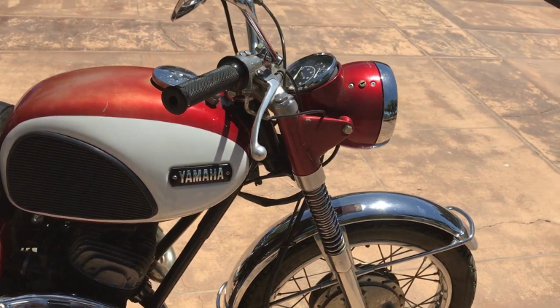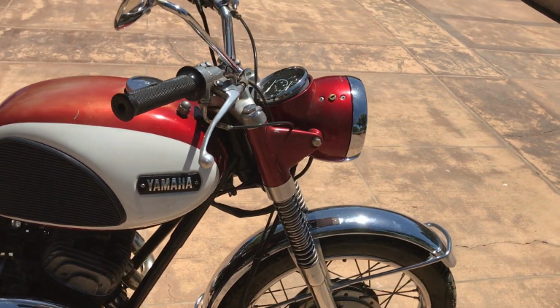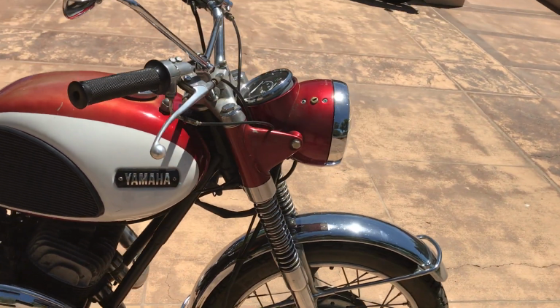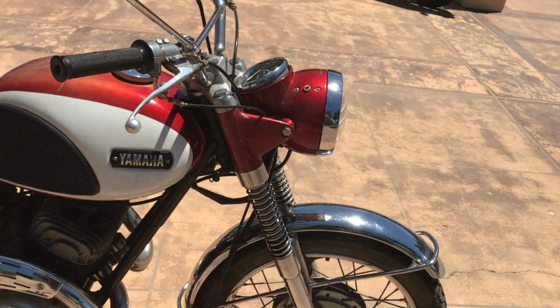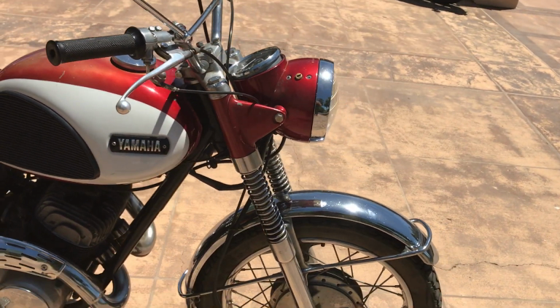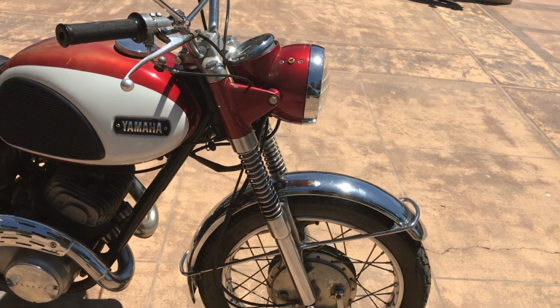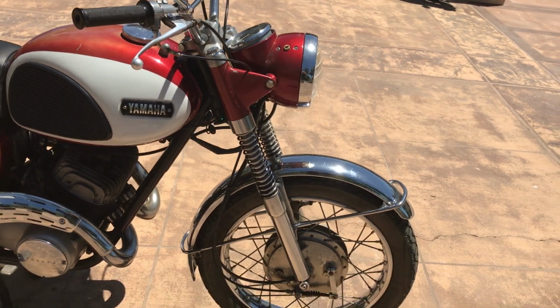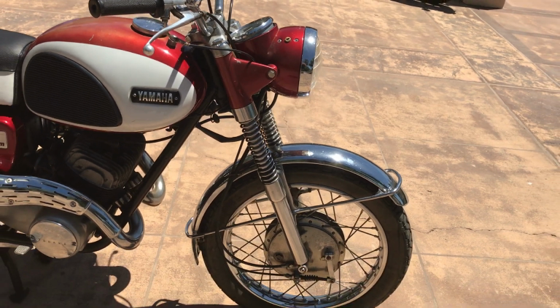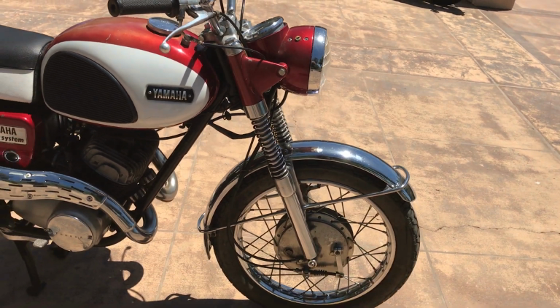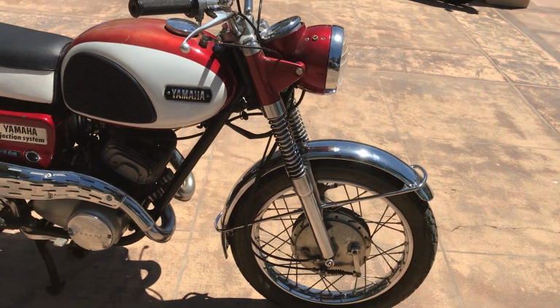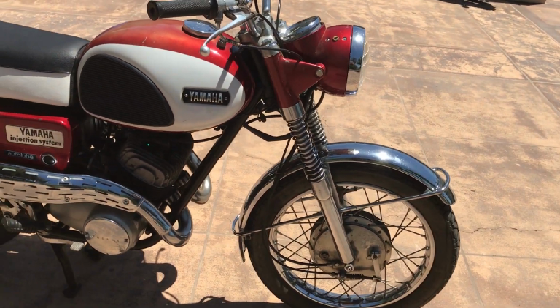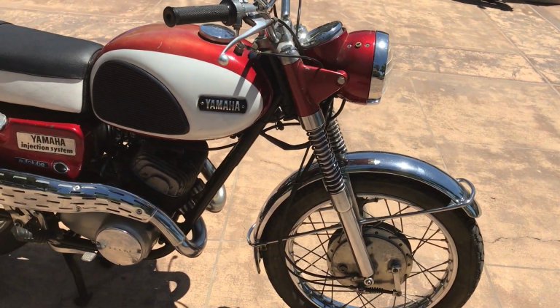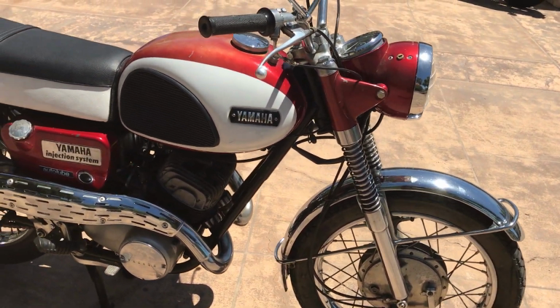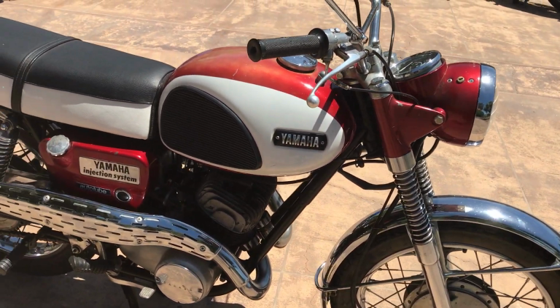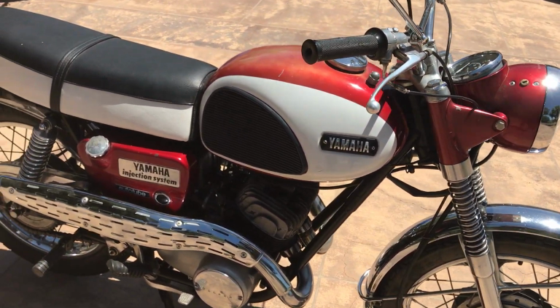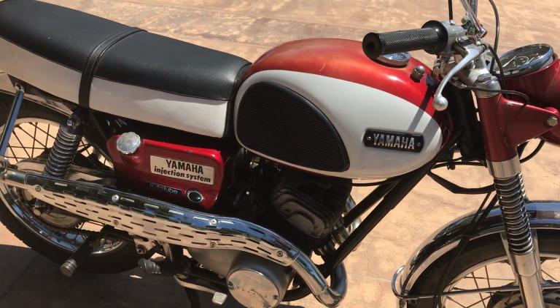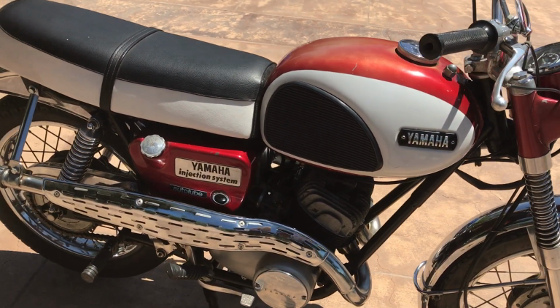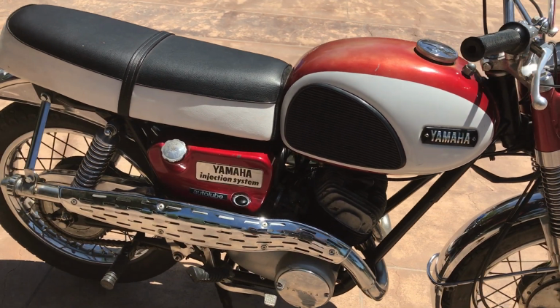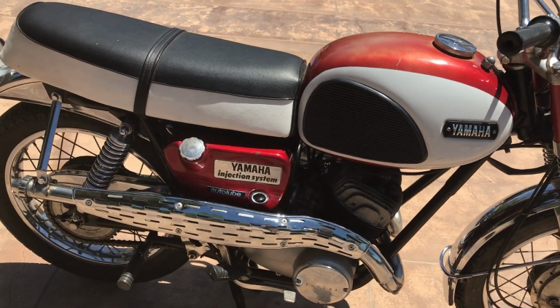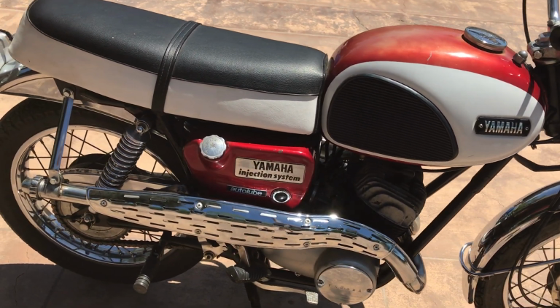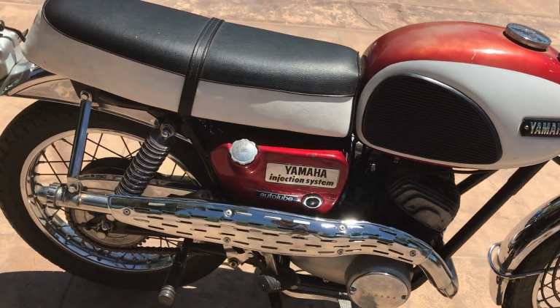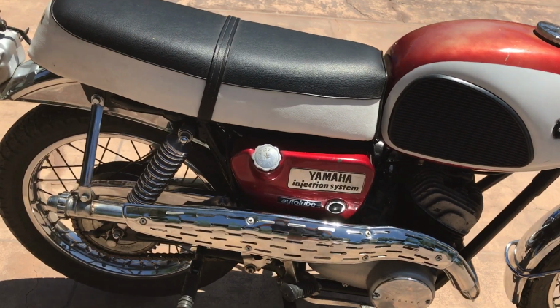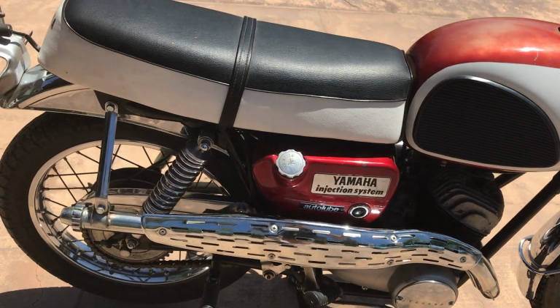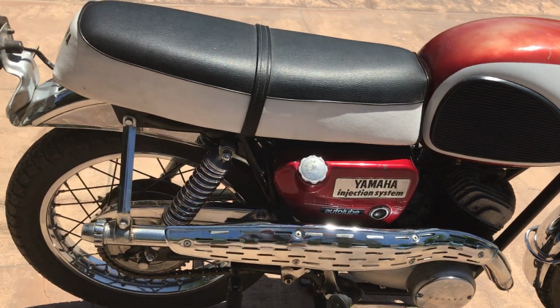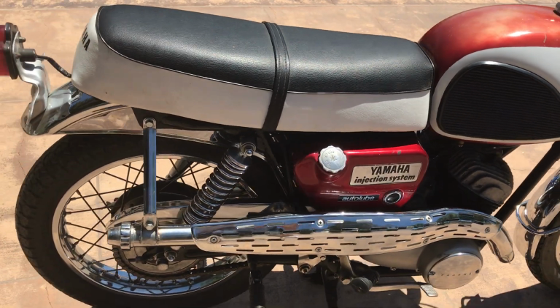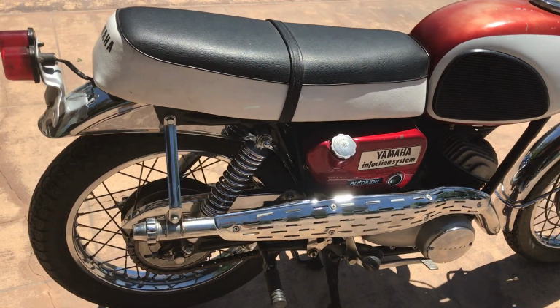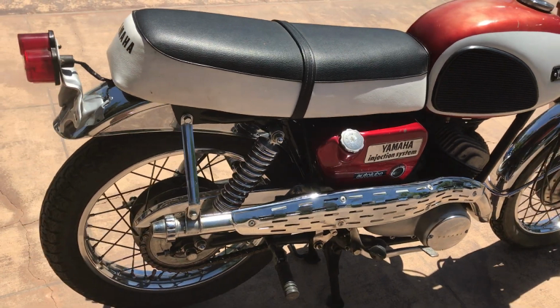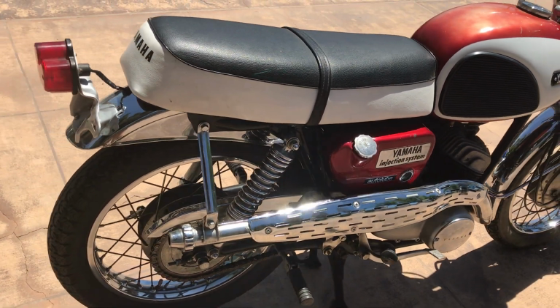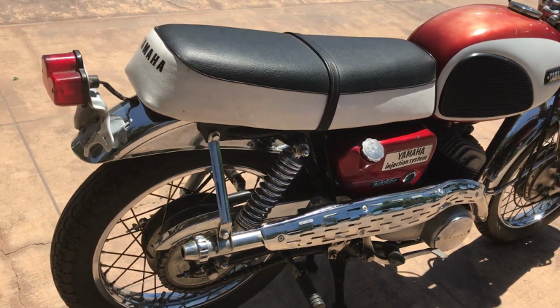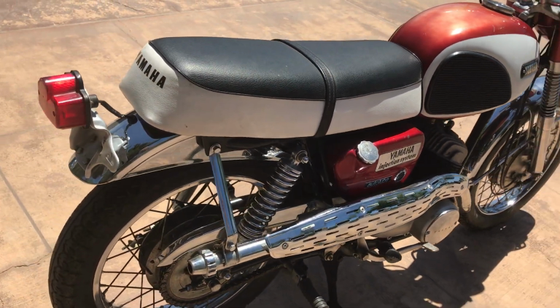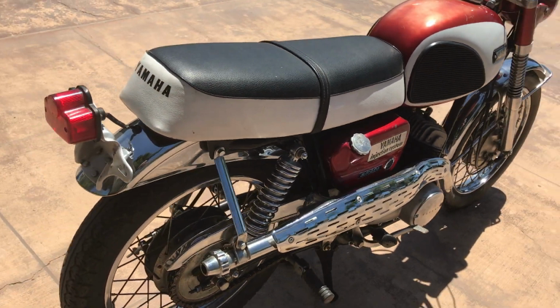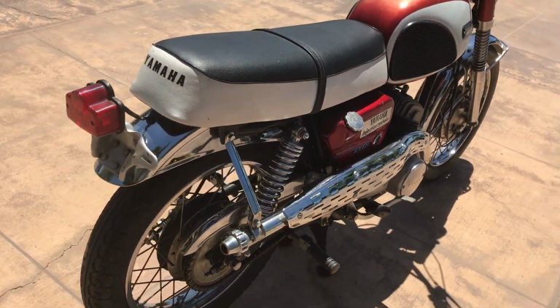These bikes are a lot of fun to ride. This would make a great cheap rider, because this is not an expensive motorcycle, but they are coming up in value and in popularity.